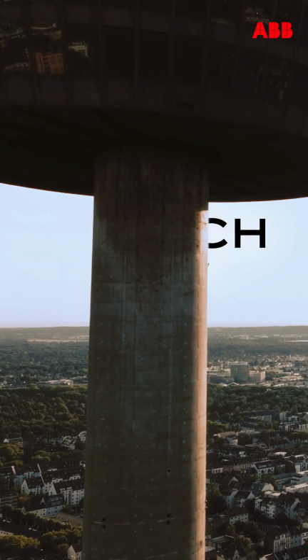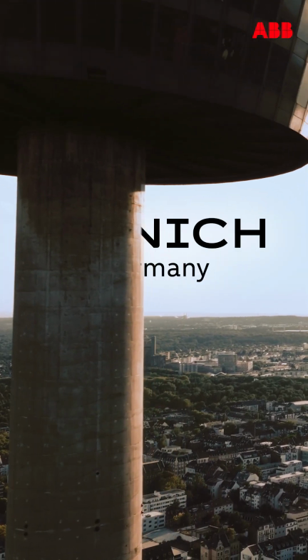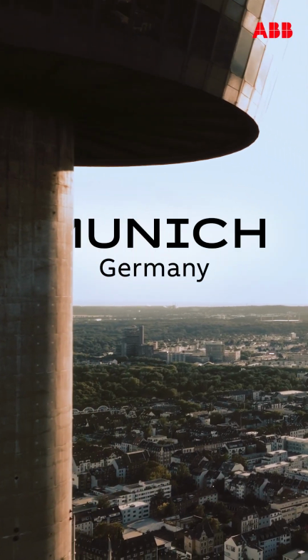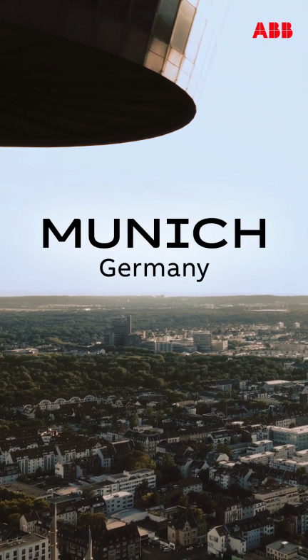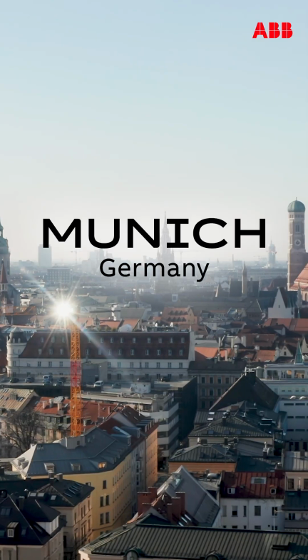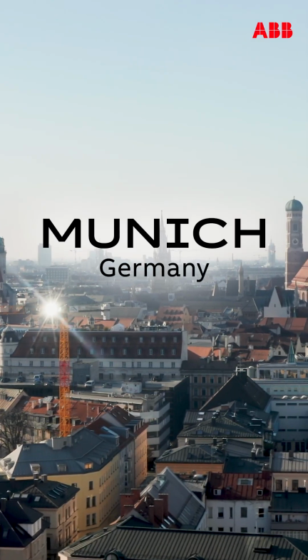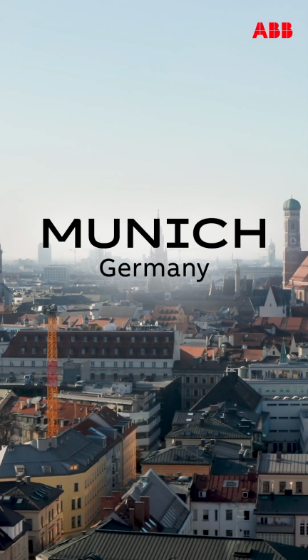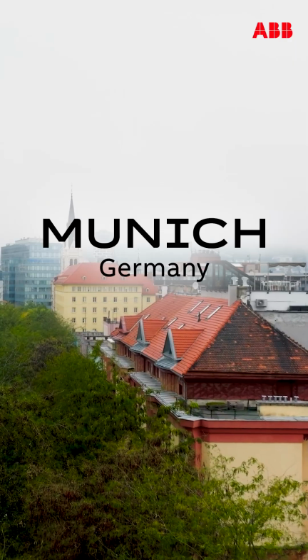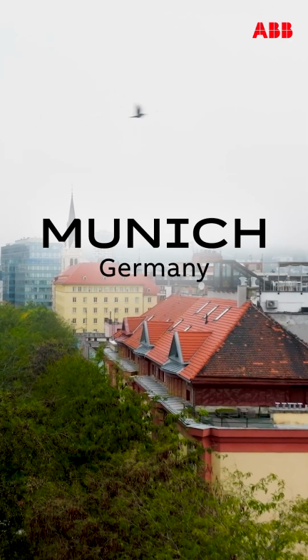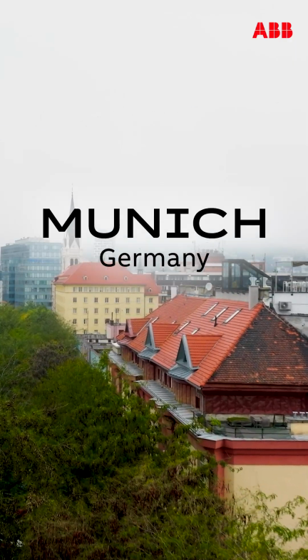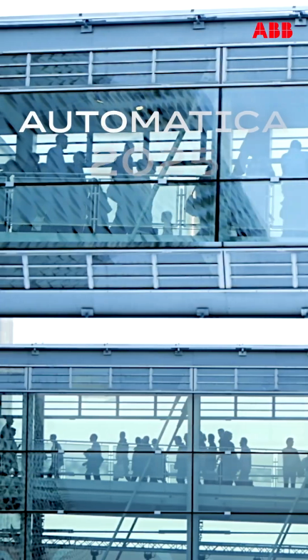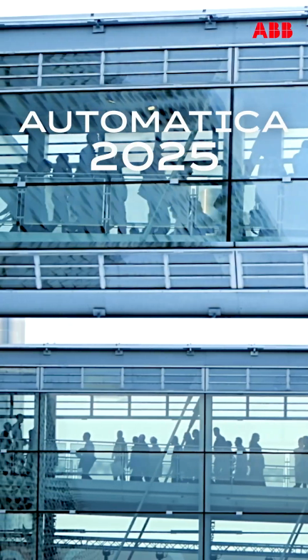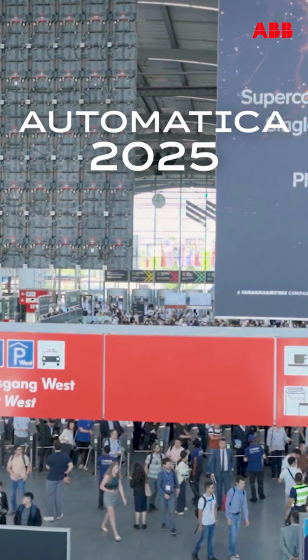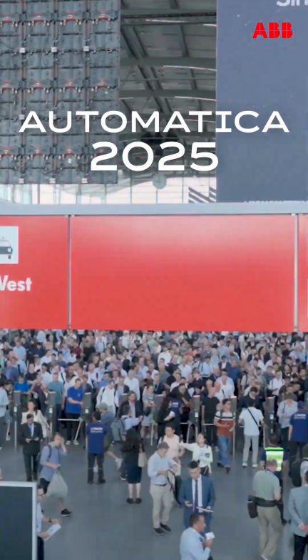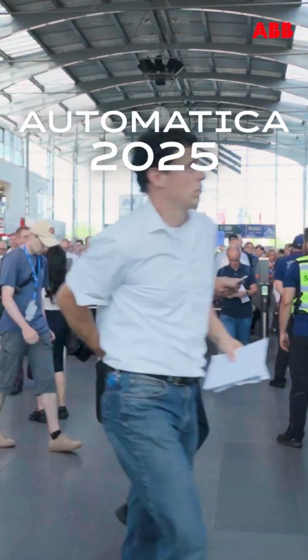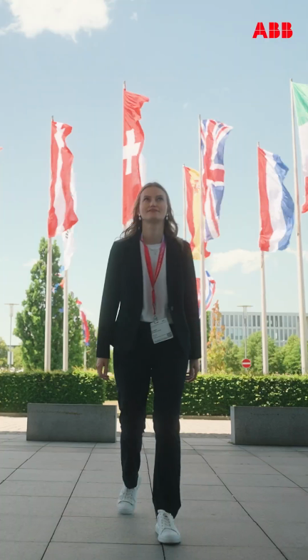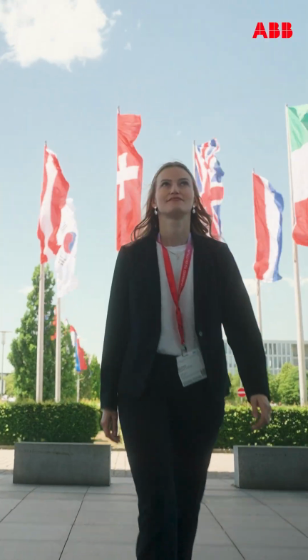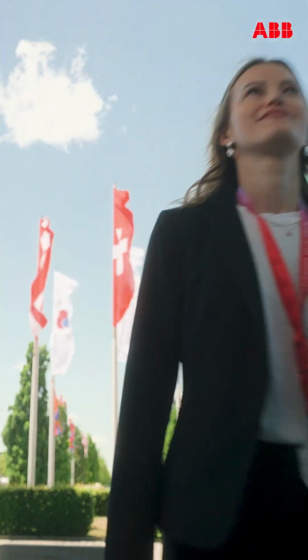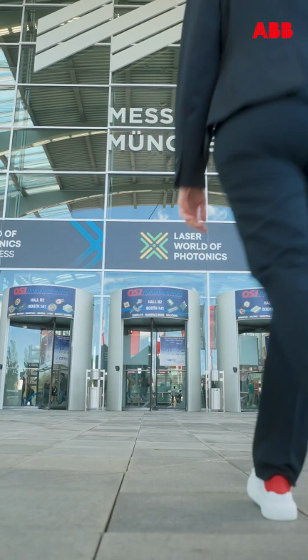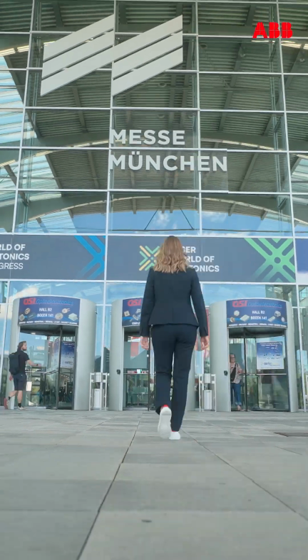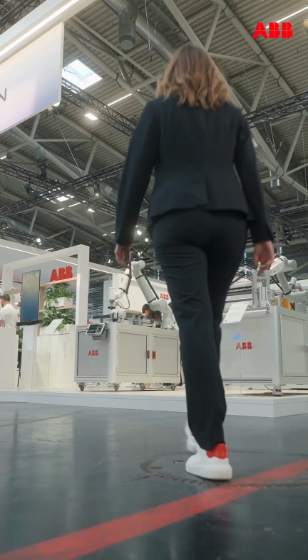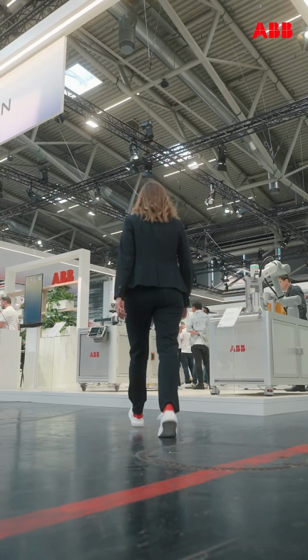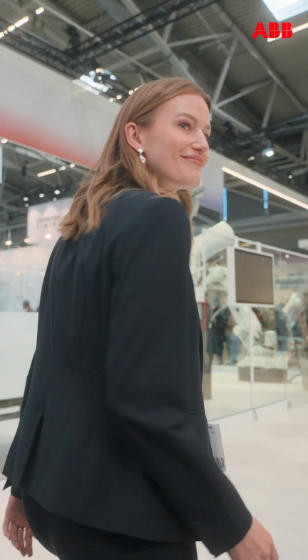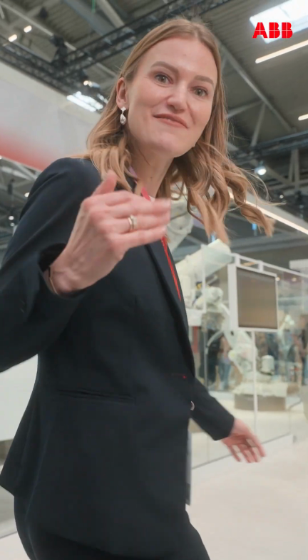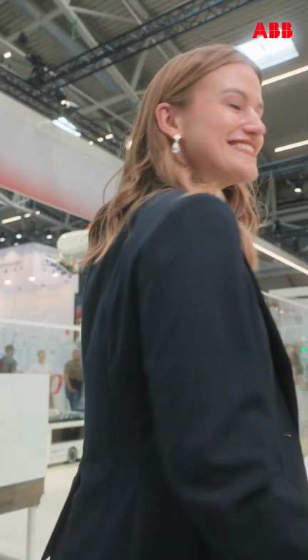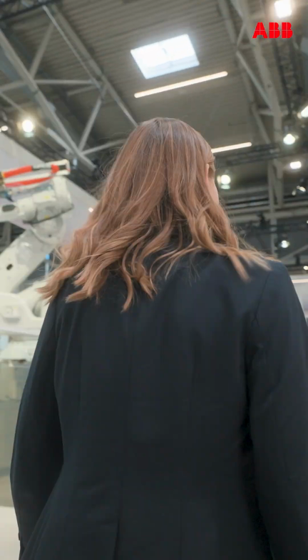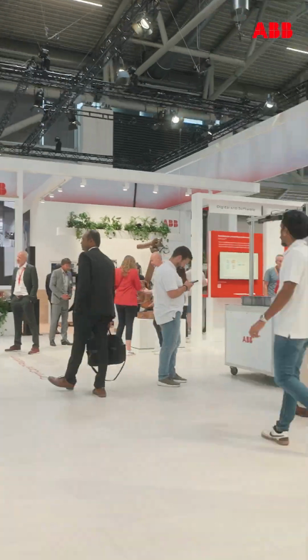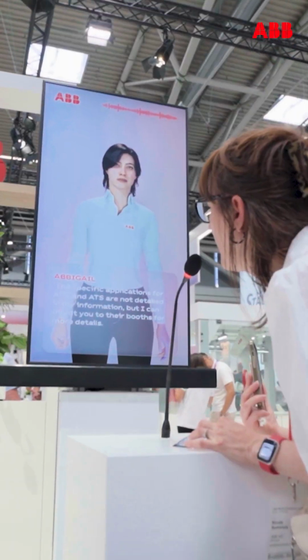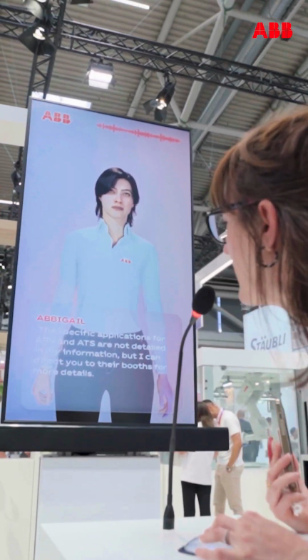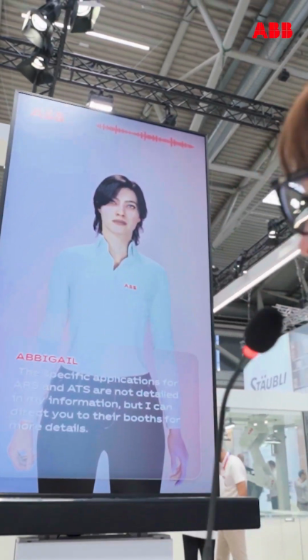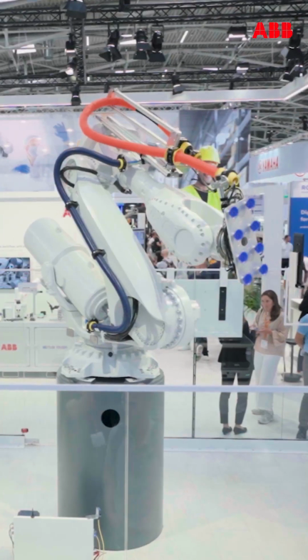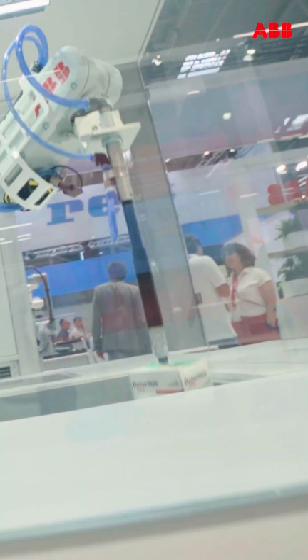Good morning! Munich wakes up to 18 degrees today and everything is still ahead. Let's go! Come on in. Welcome to Automatica 2025.